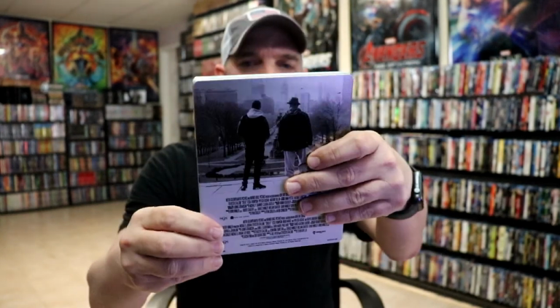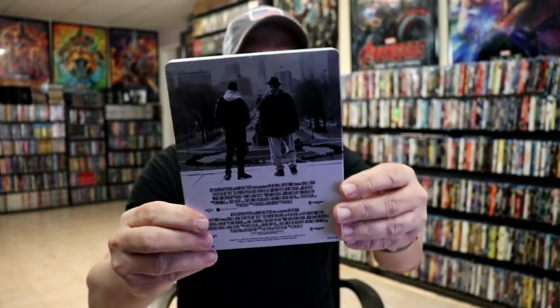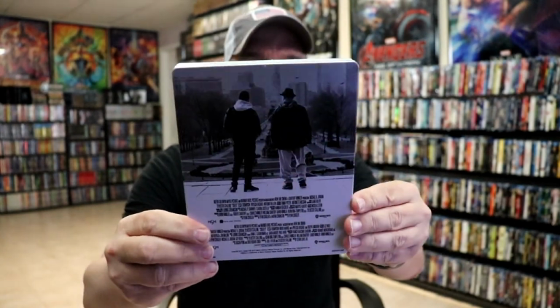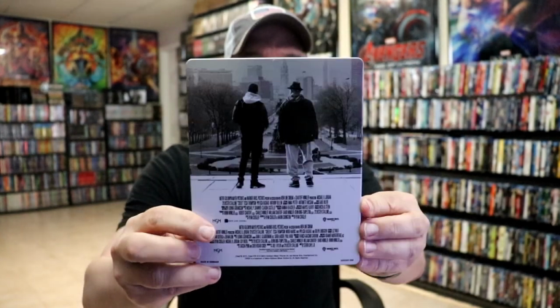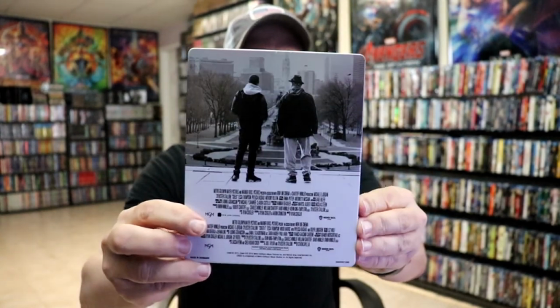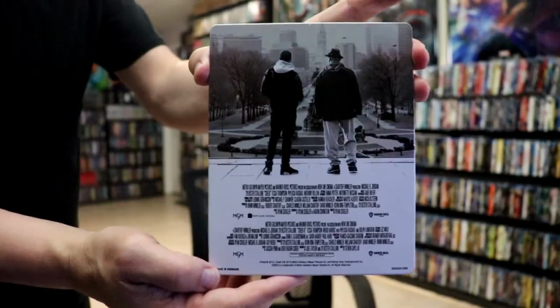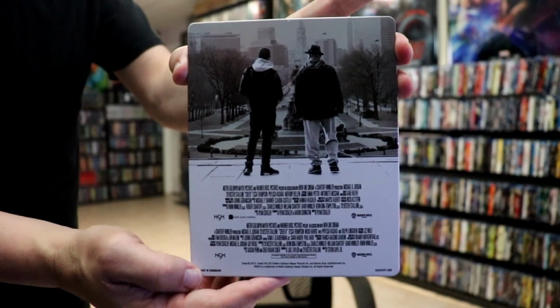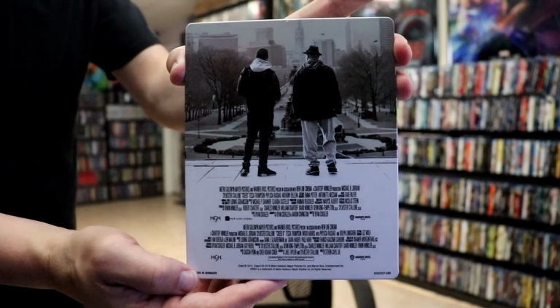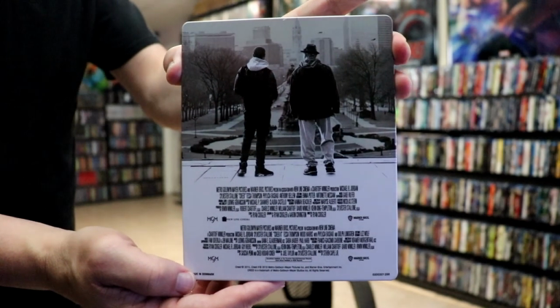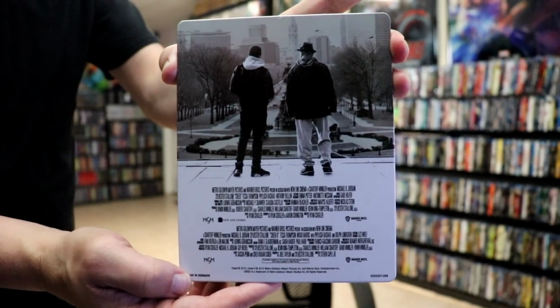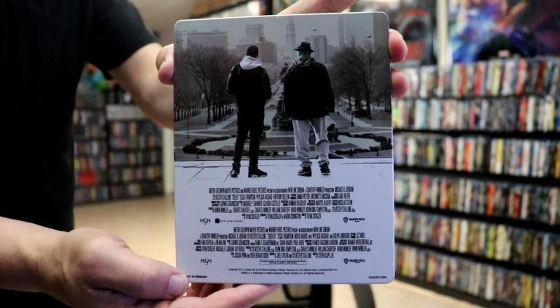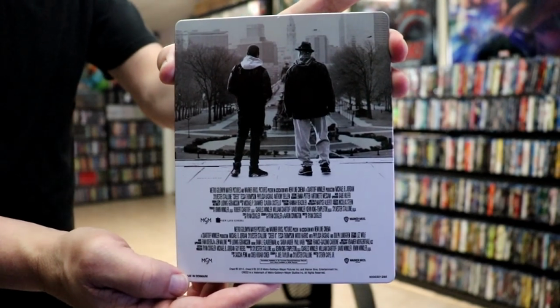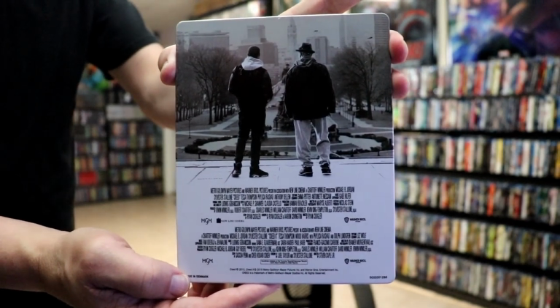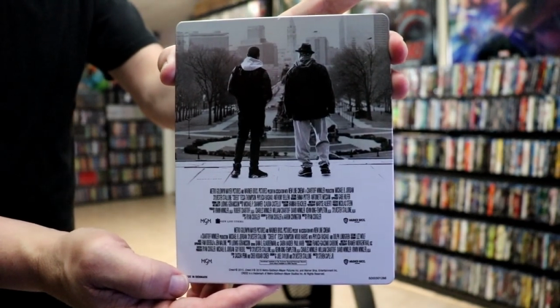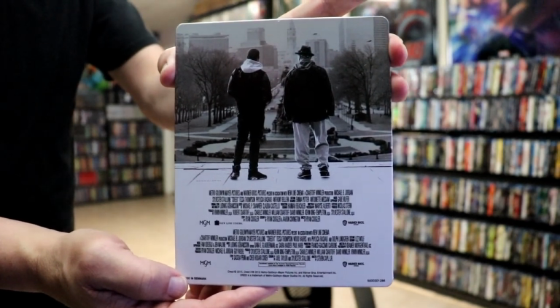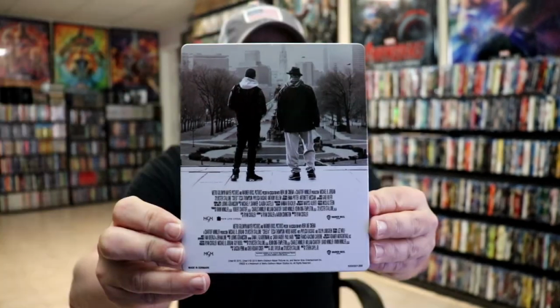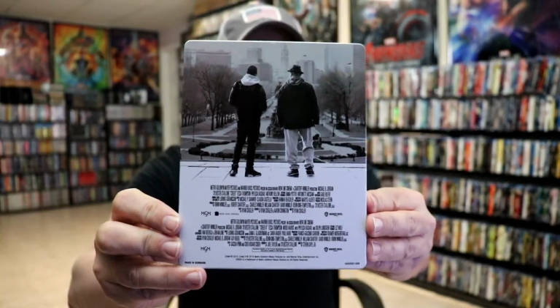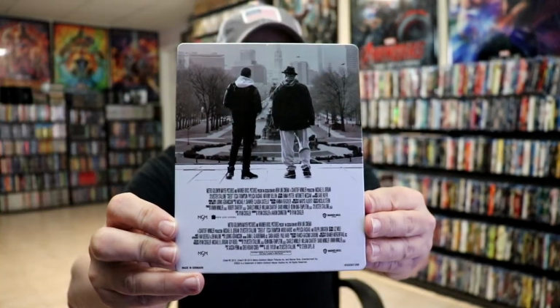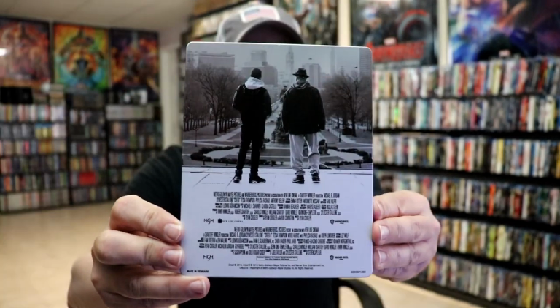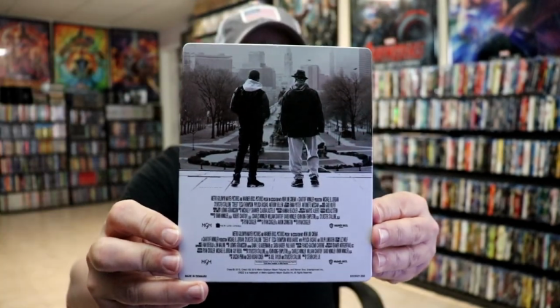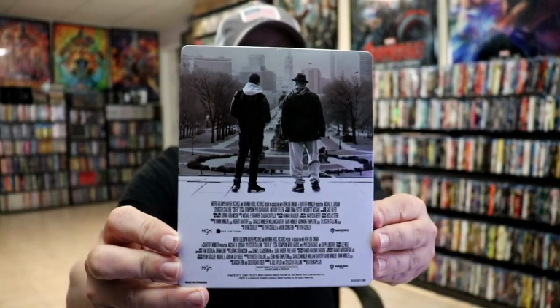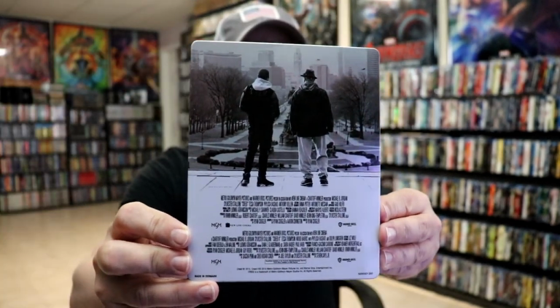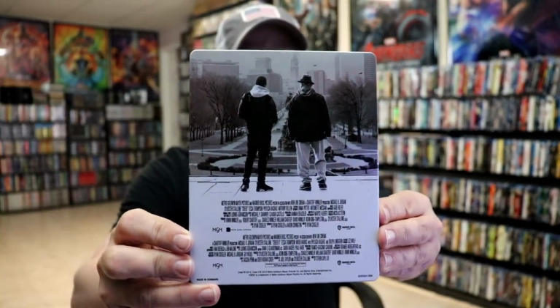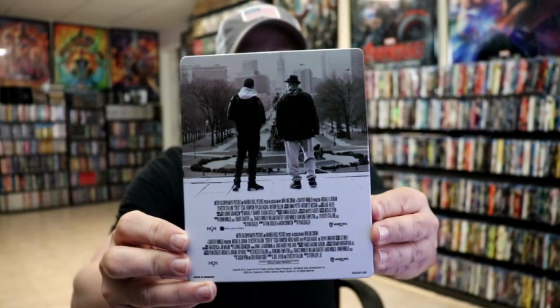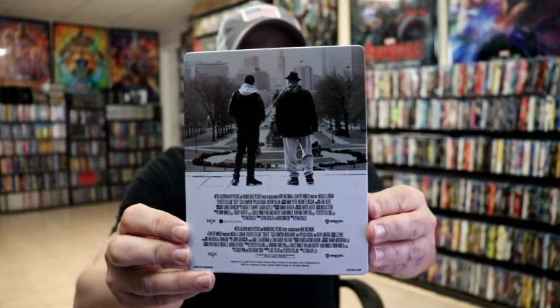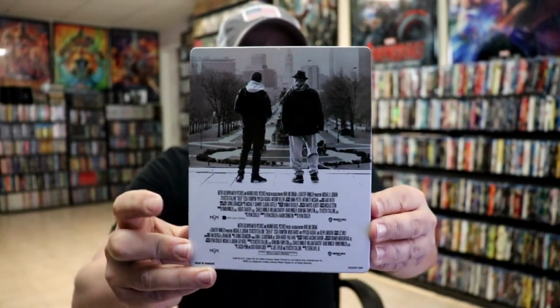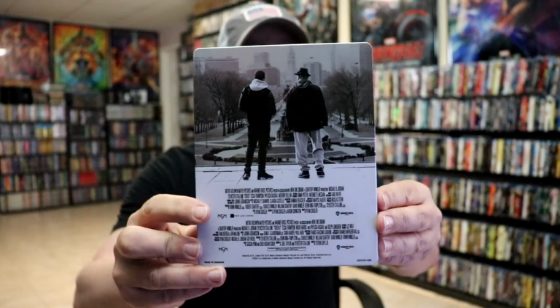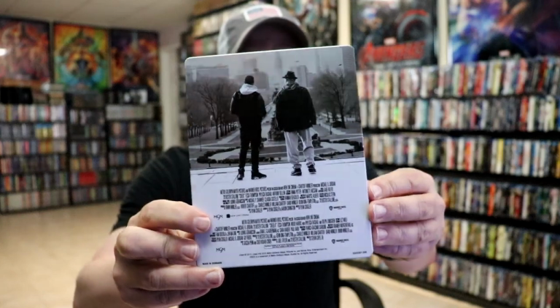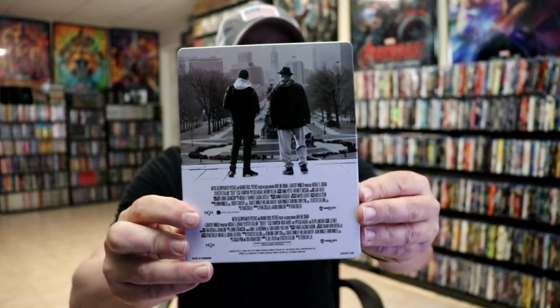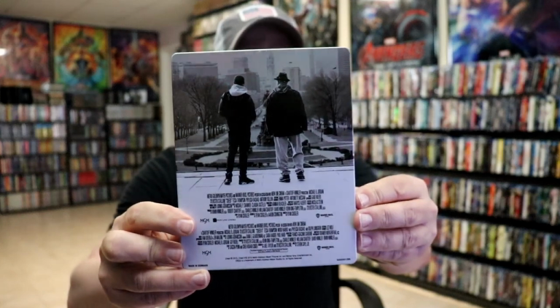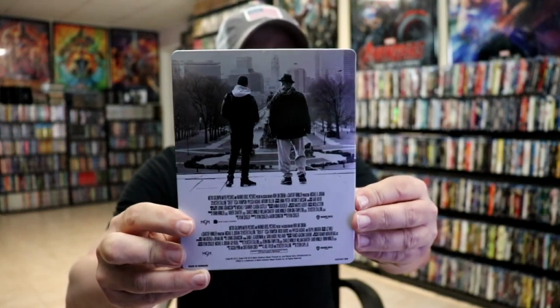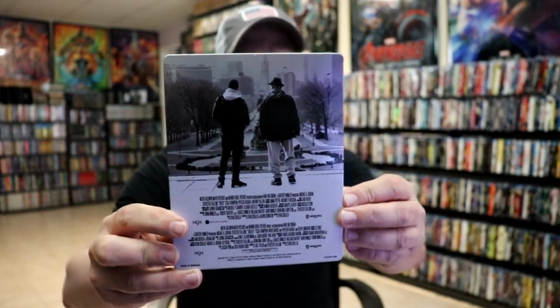And then here's the back. It is a Warner Brothers title, so of course it has all these credits at the bottom, which is disappointing, but I do like the image at the top.